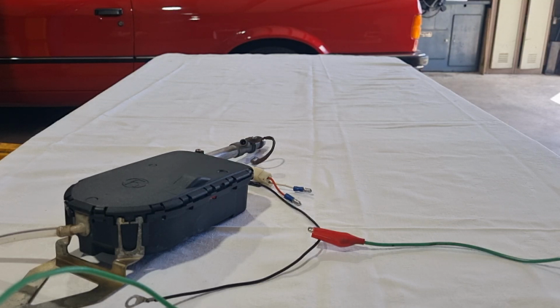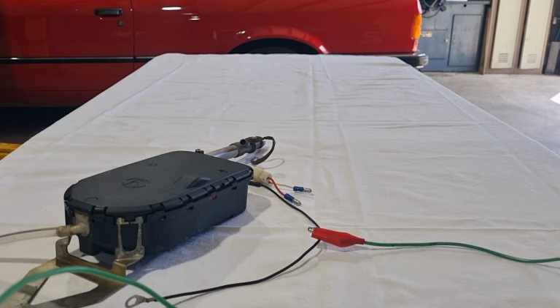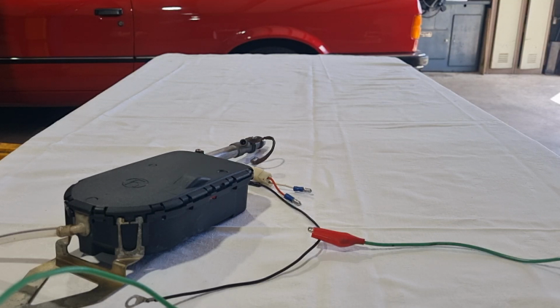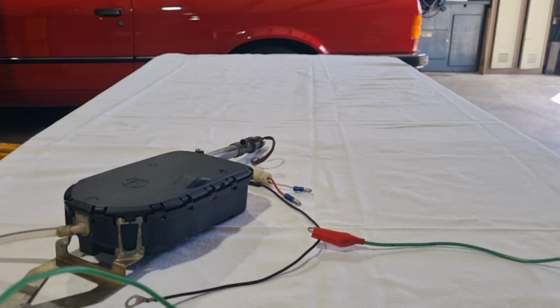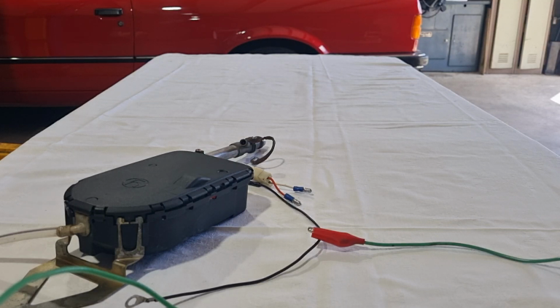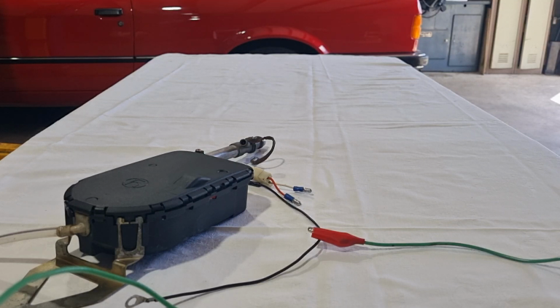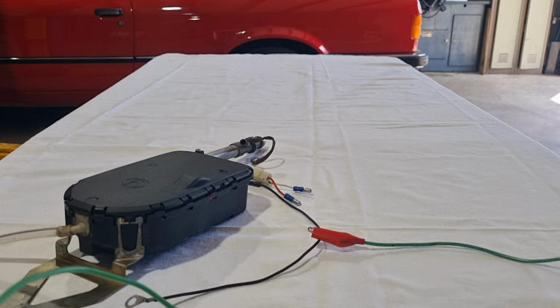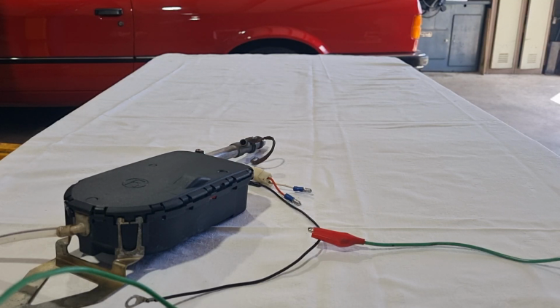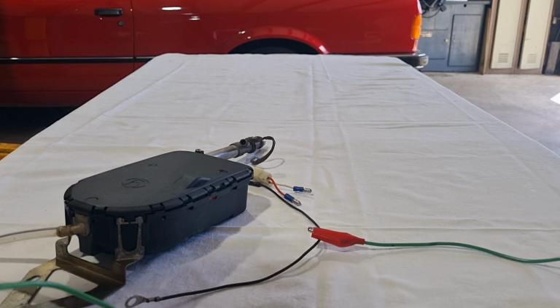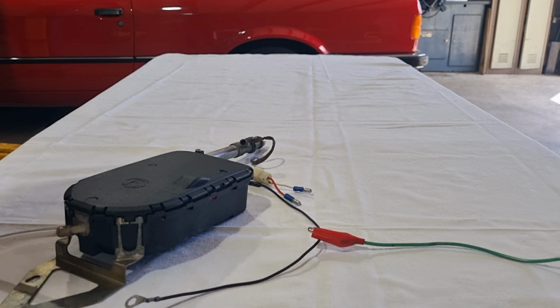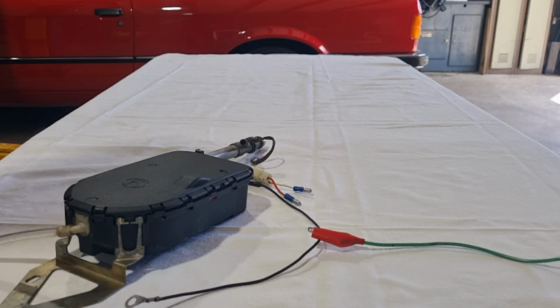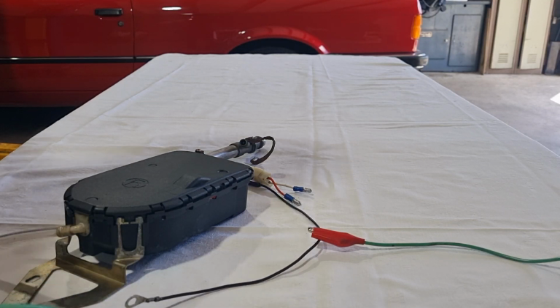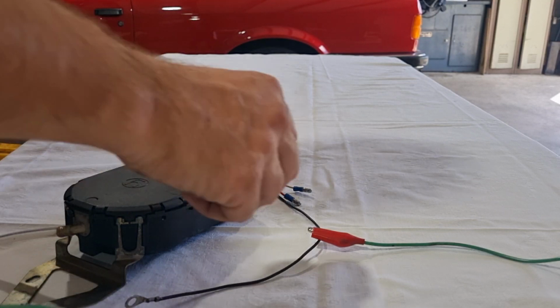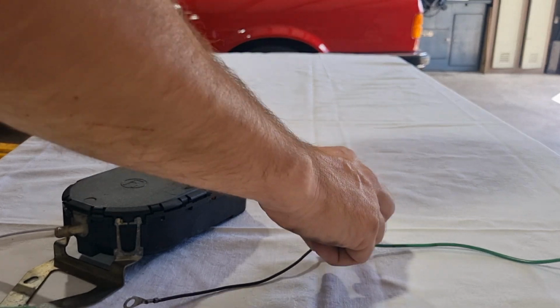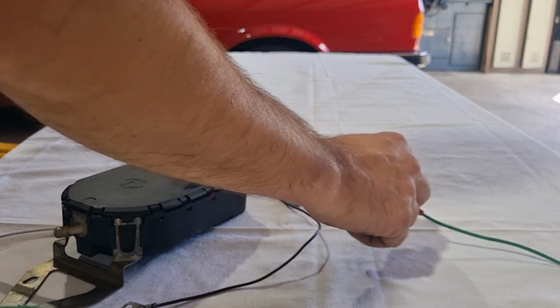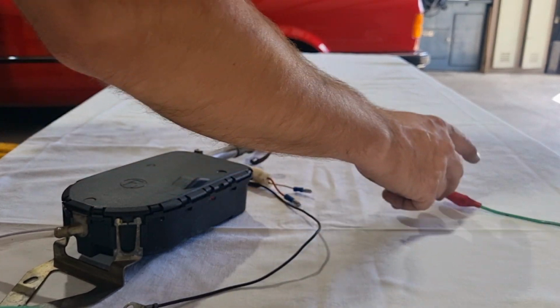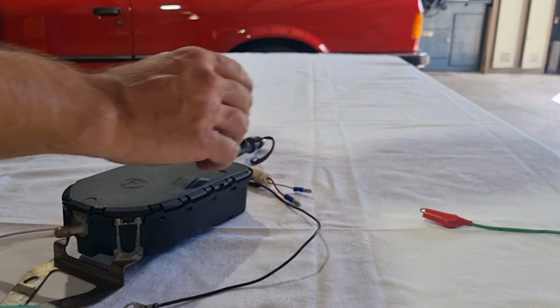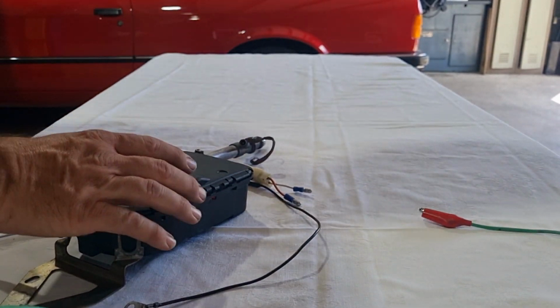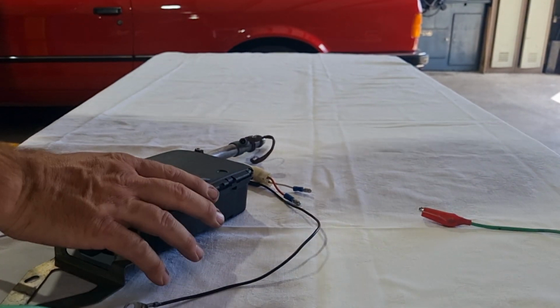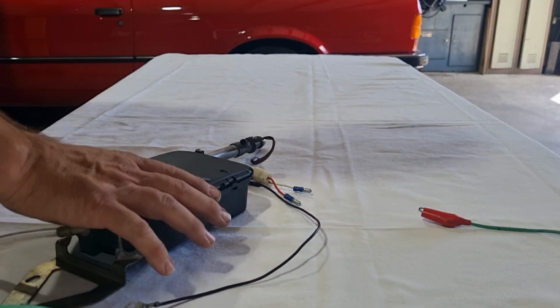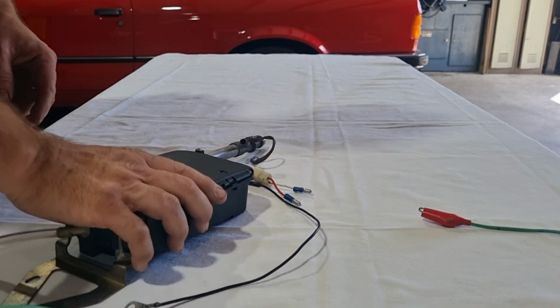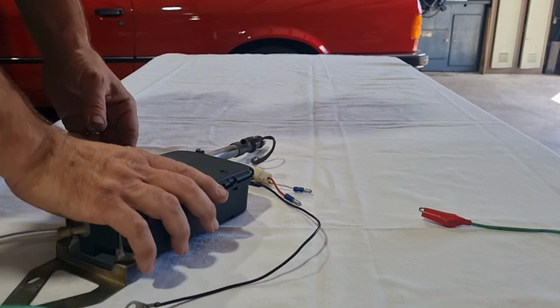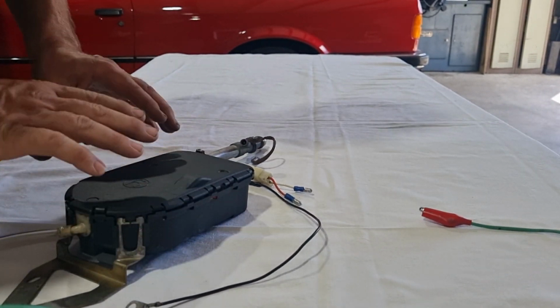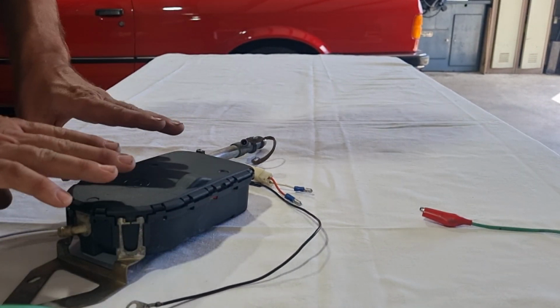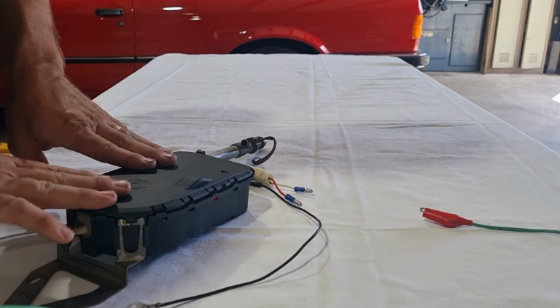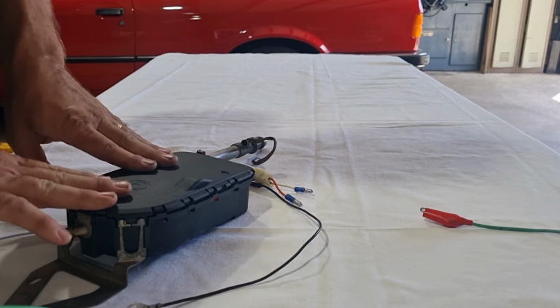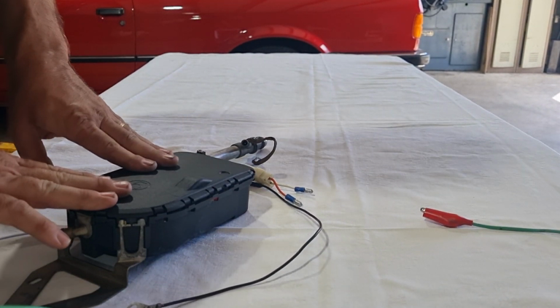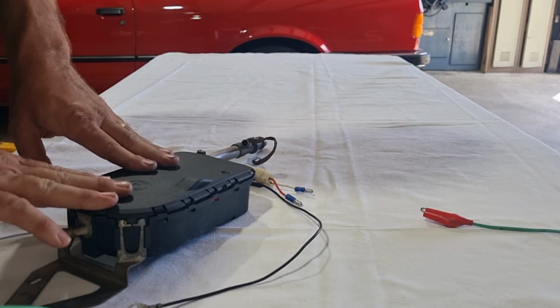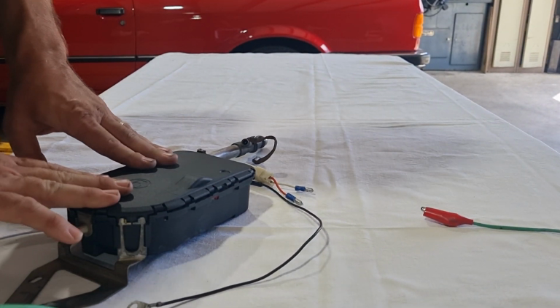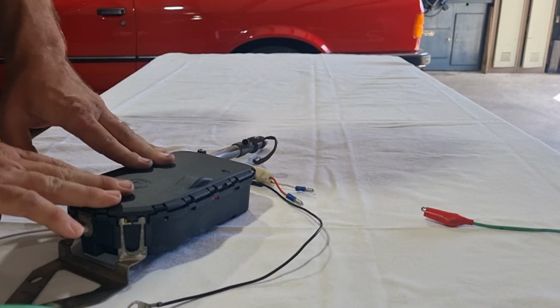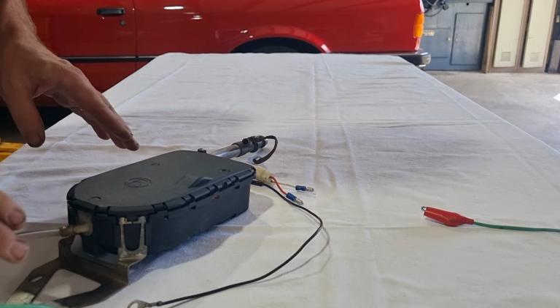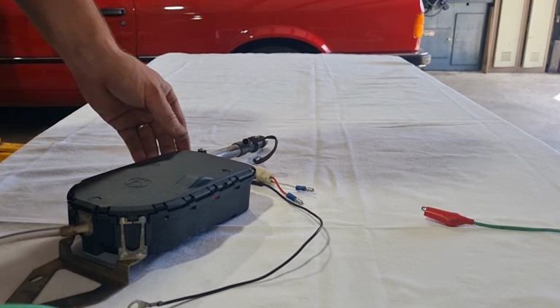Hey team, welcome back to my YouTube channel. Today I've got a Hirschman antenna unit I've prepared for an E30, and I'm going to do a bench test in a short video to show you the wiring and how it operates.